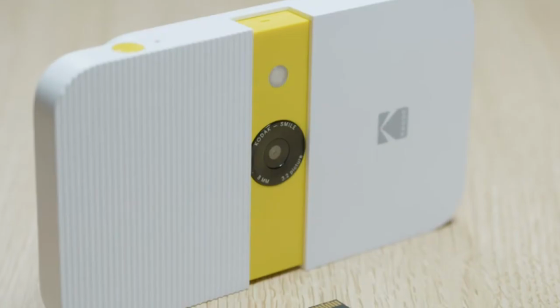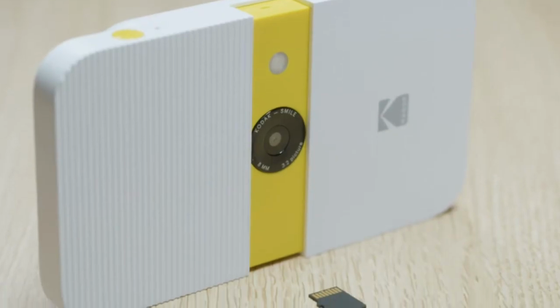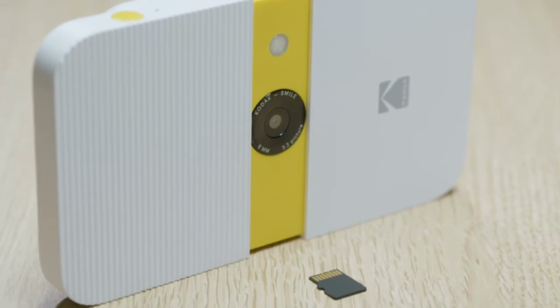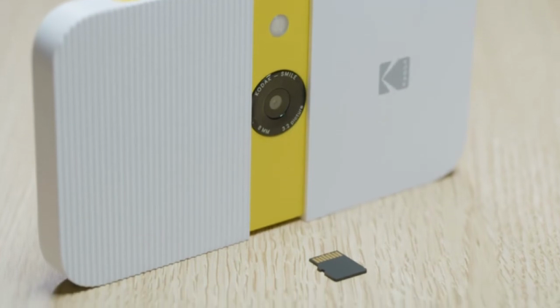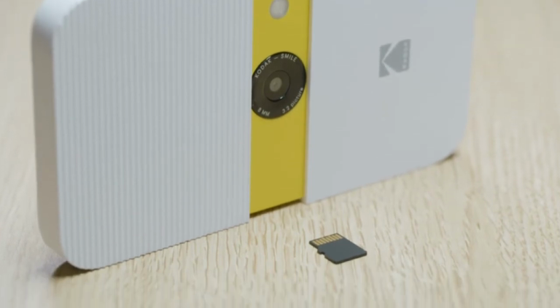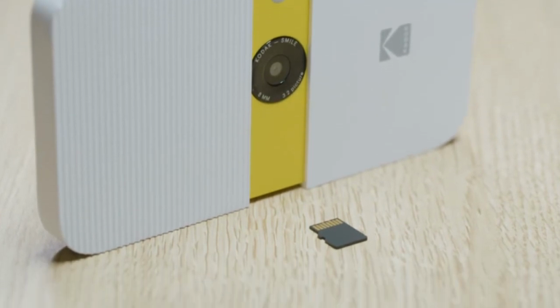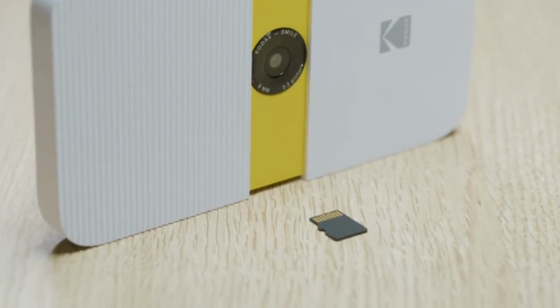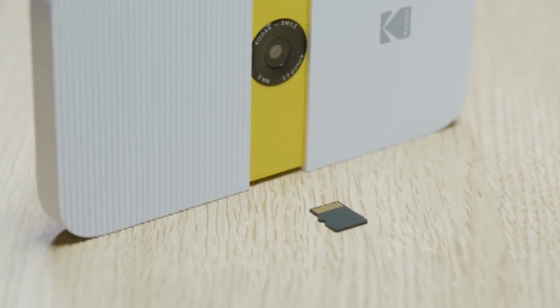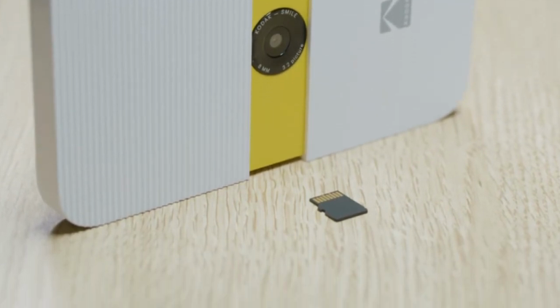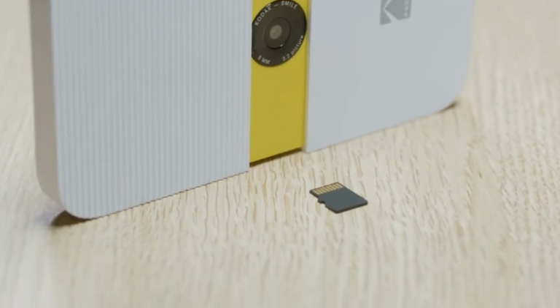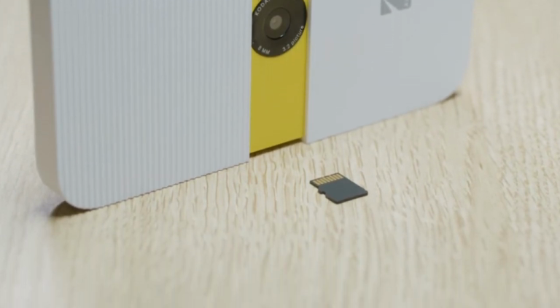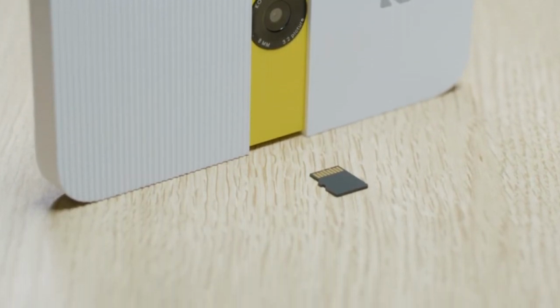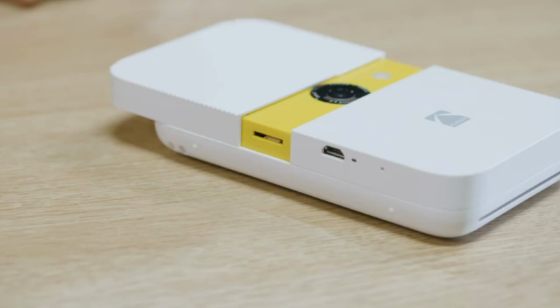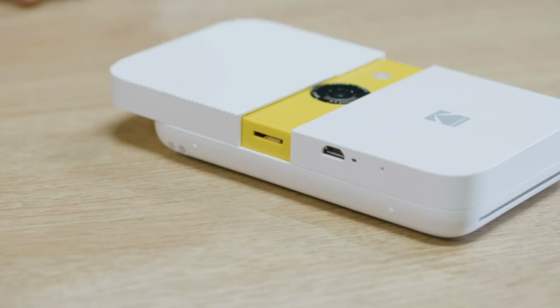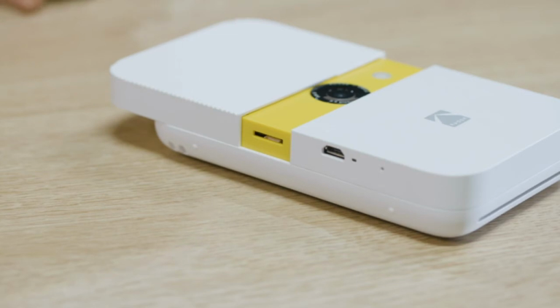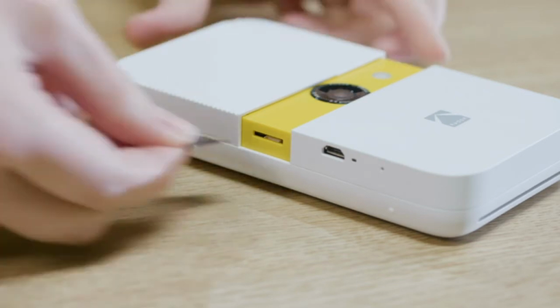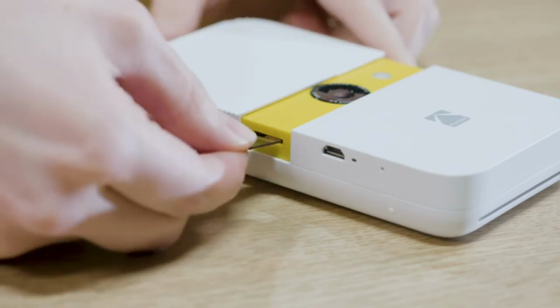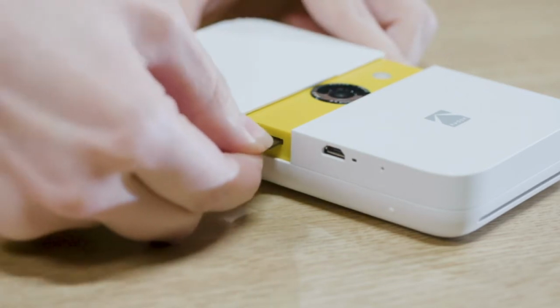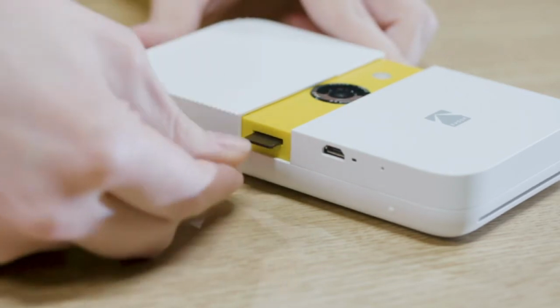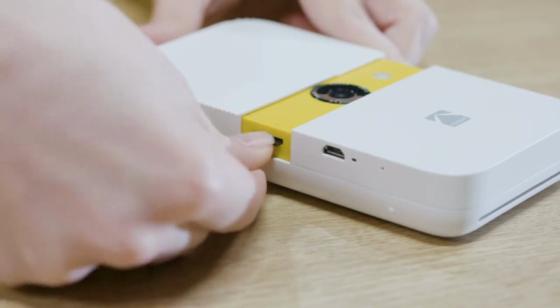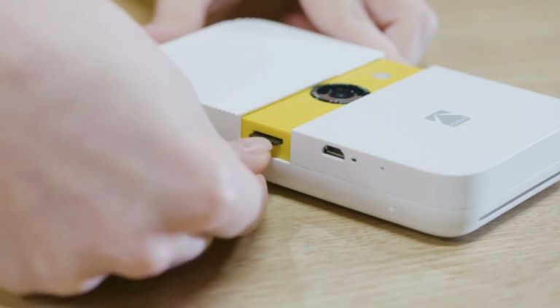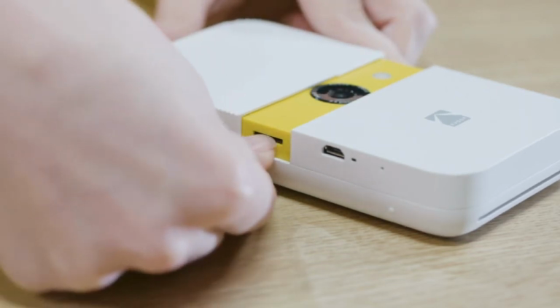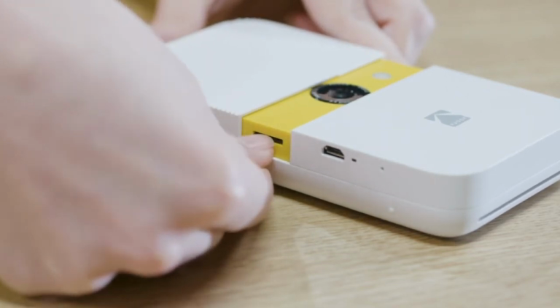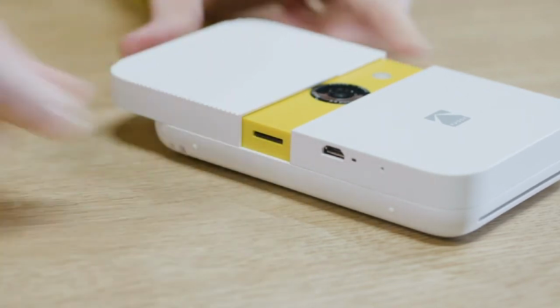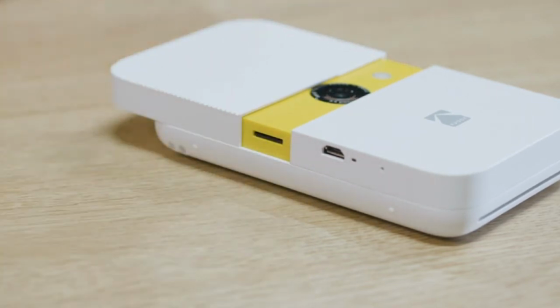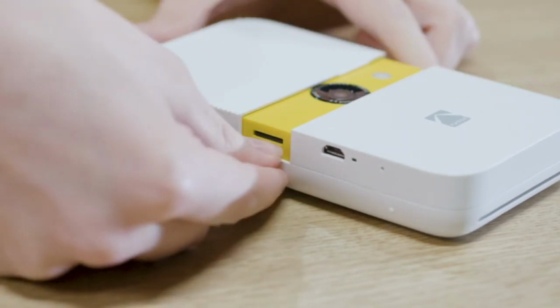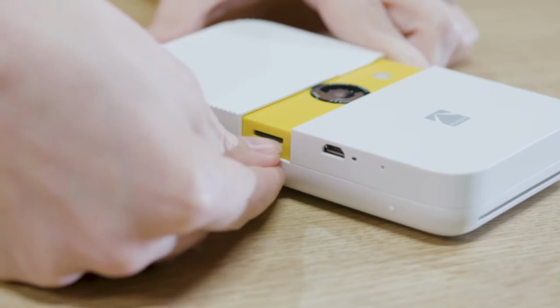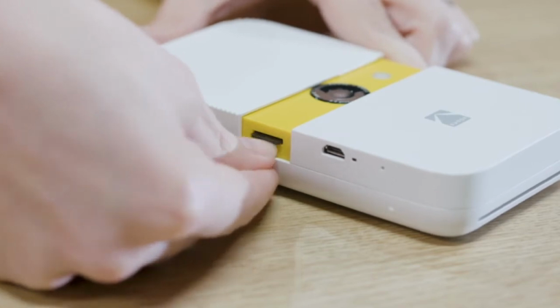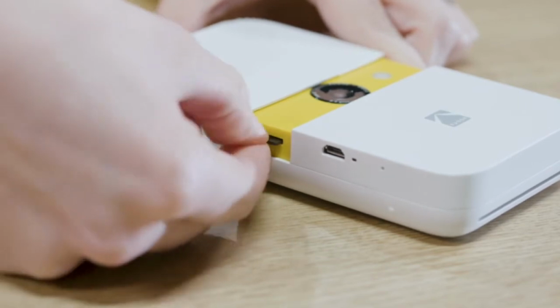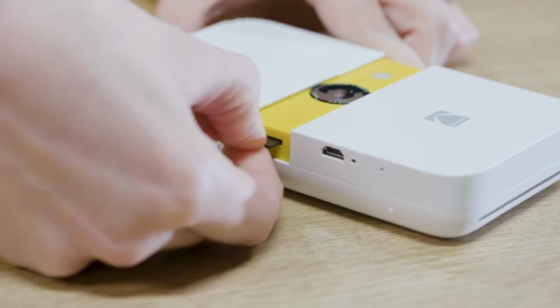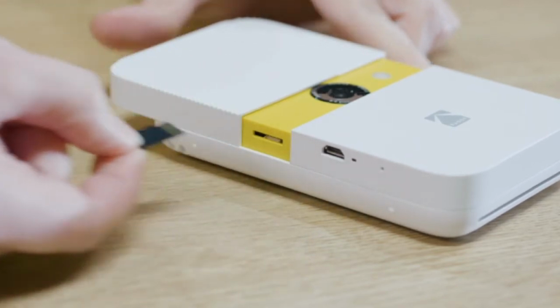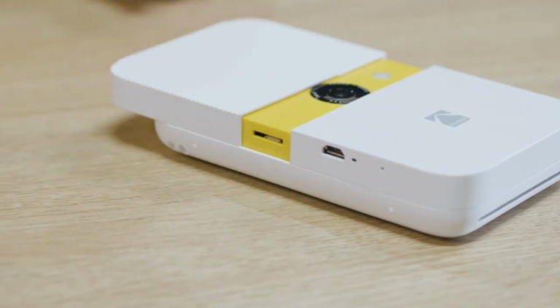It's recommended to use a micro SD card because of the camera's limited internal memory. To insert one, slide the card into the bottom slot when the lens is exposed. To remove the card, just press it down gently until it pops out.